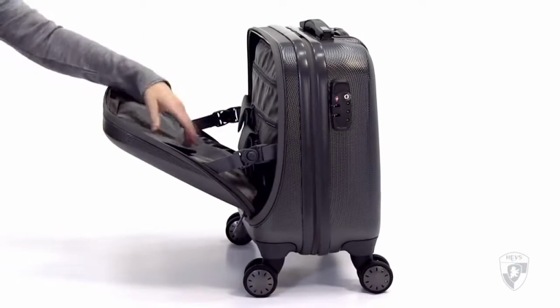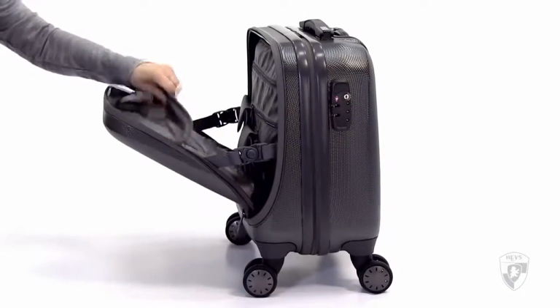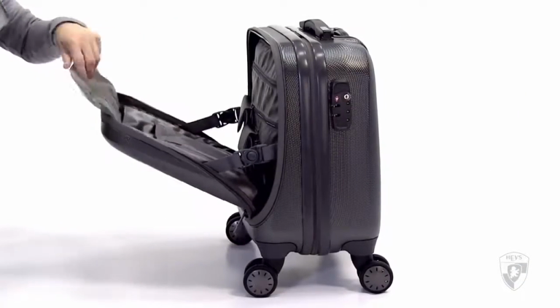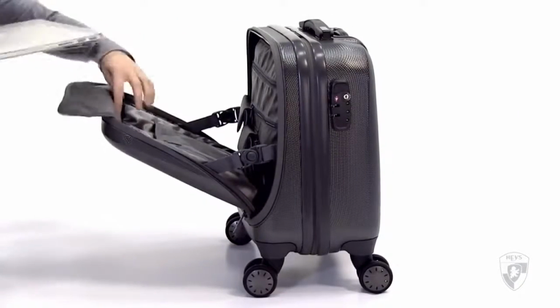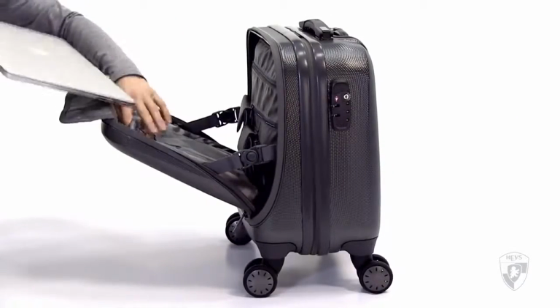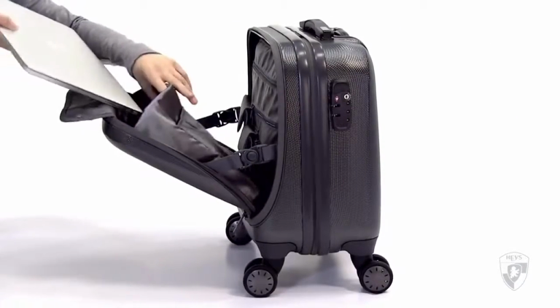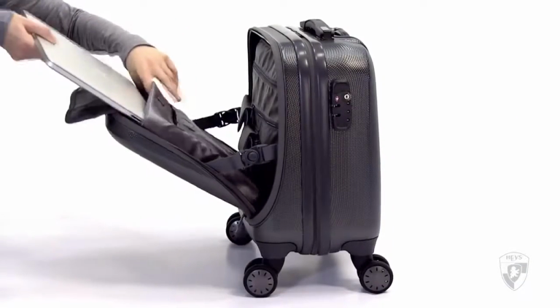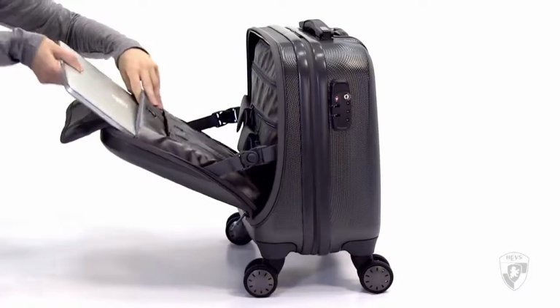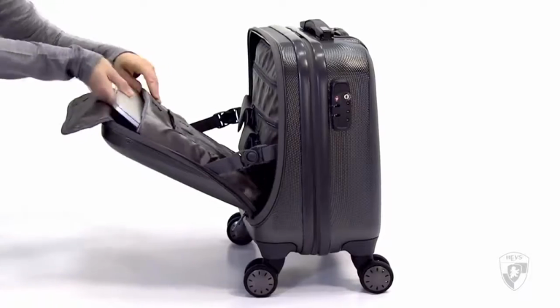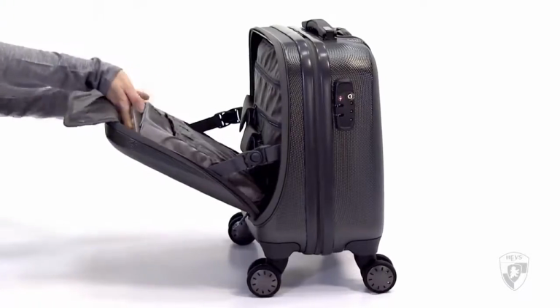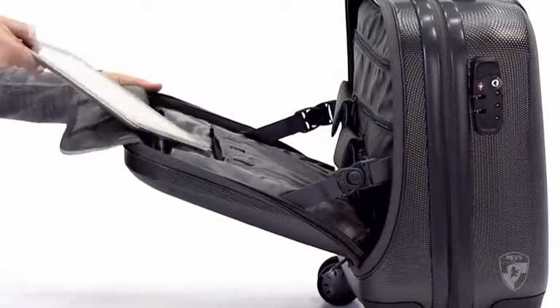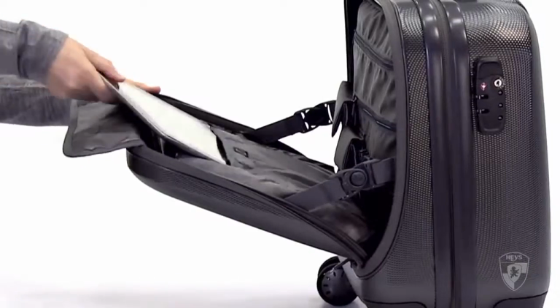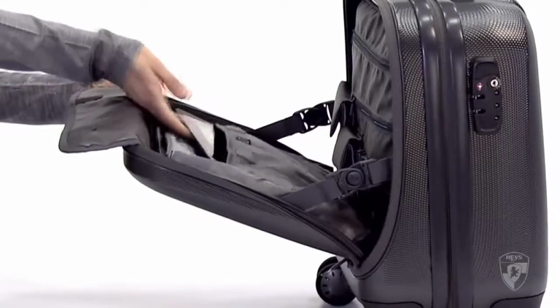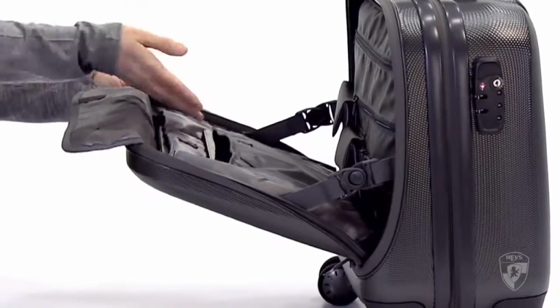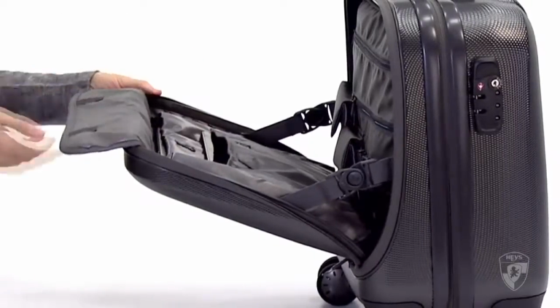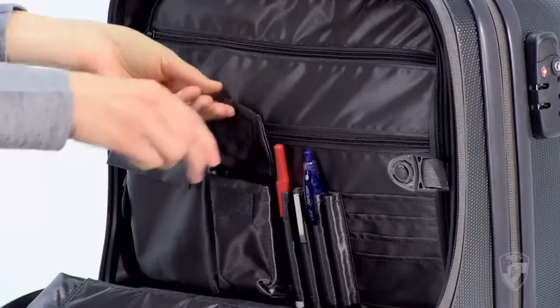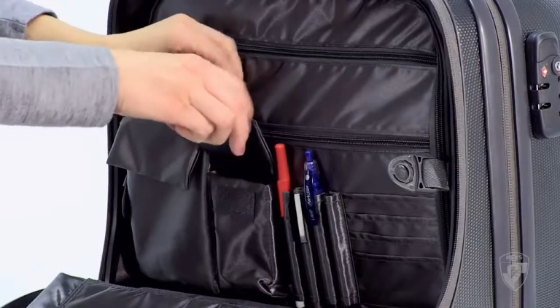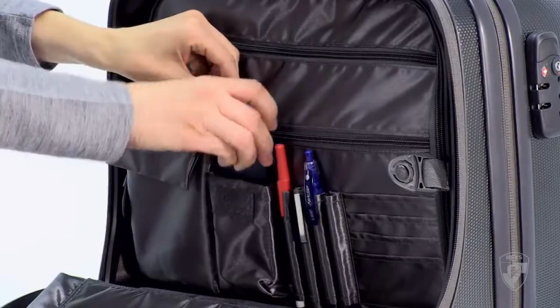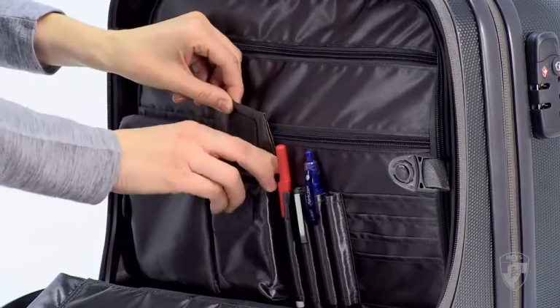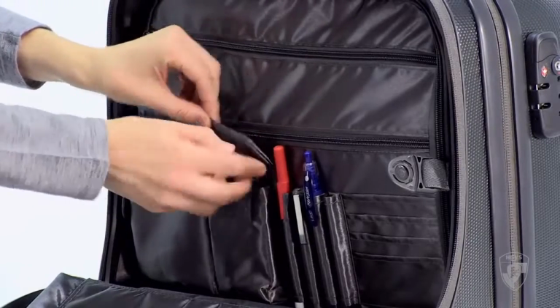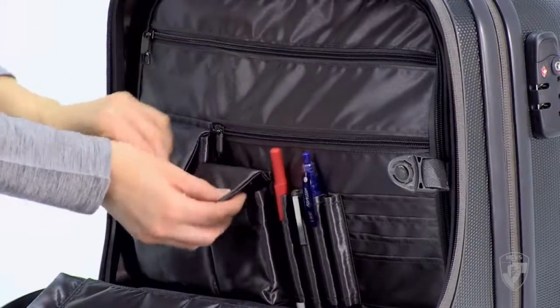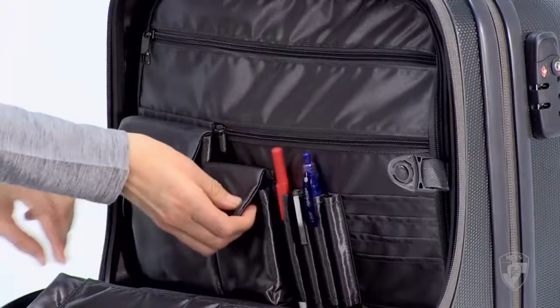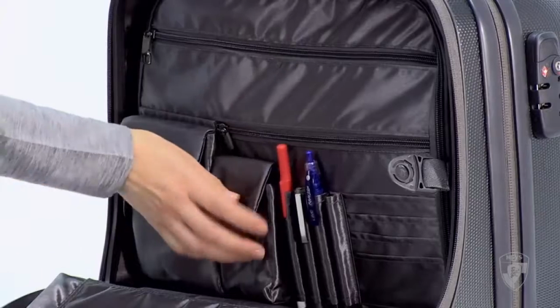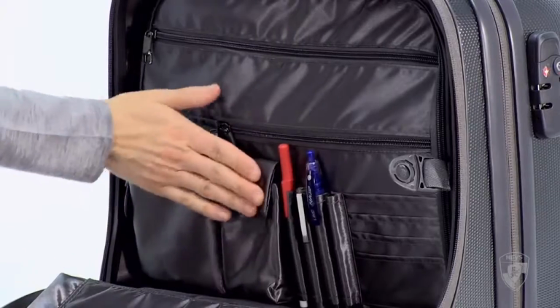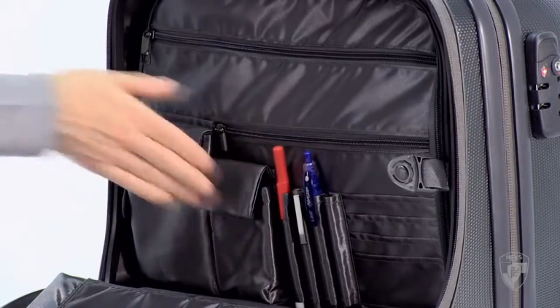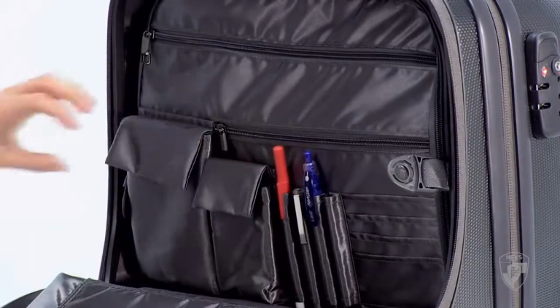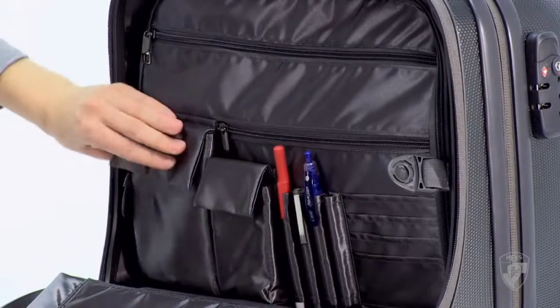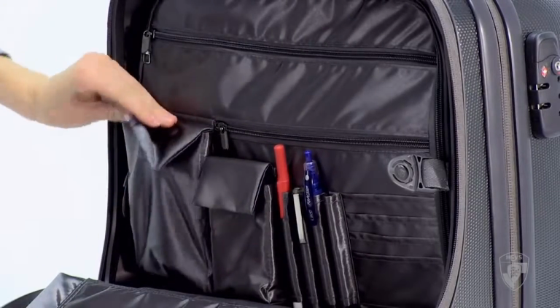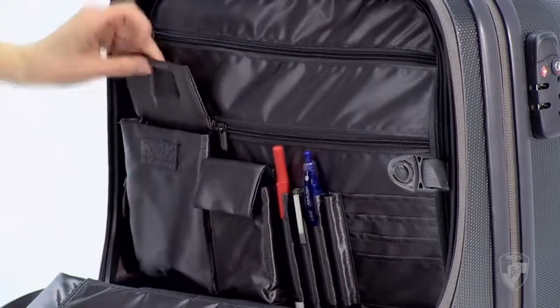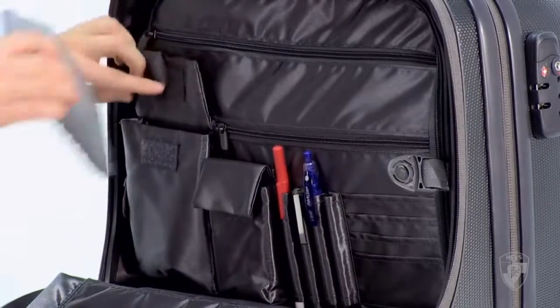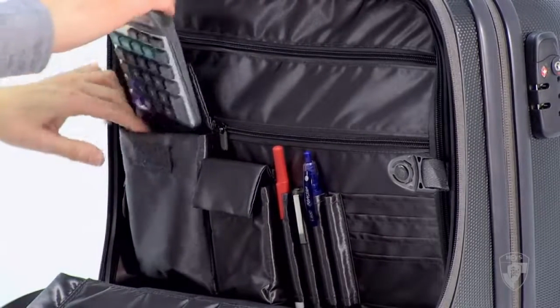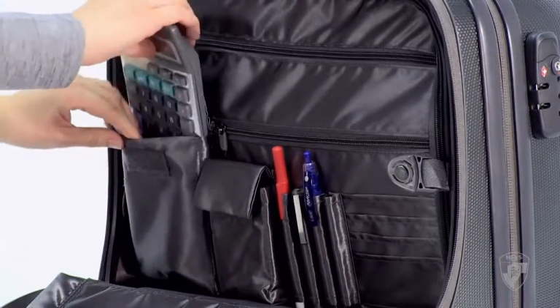A convenient front panel opens to a laptop and tablet compartment. The accessories organizer is perfect for mobile phones, pens, business cards and other small accessories.